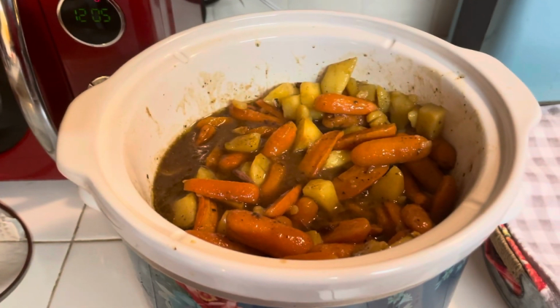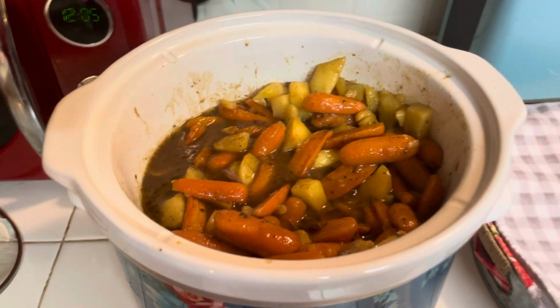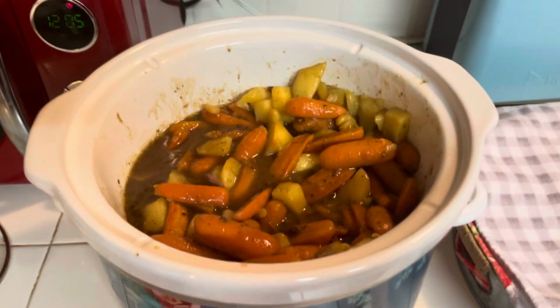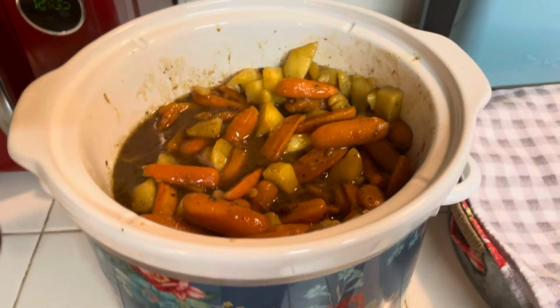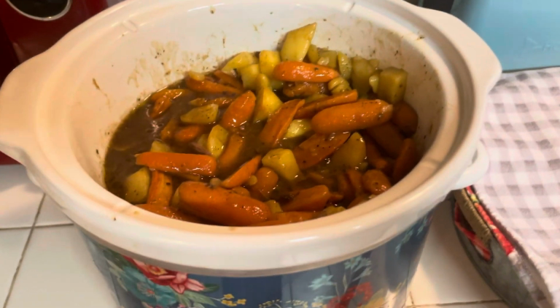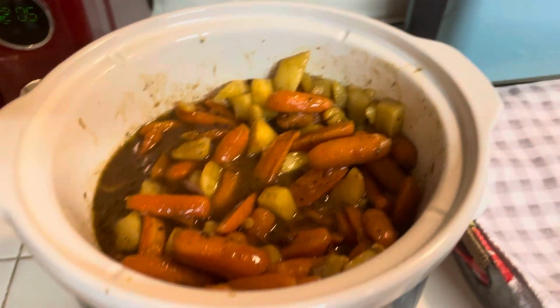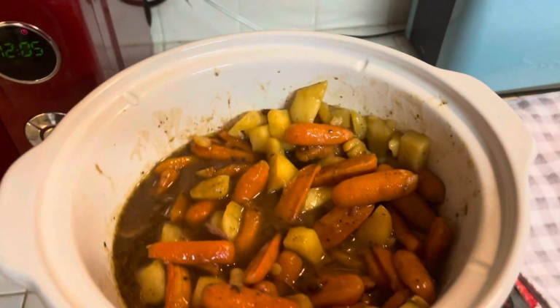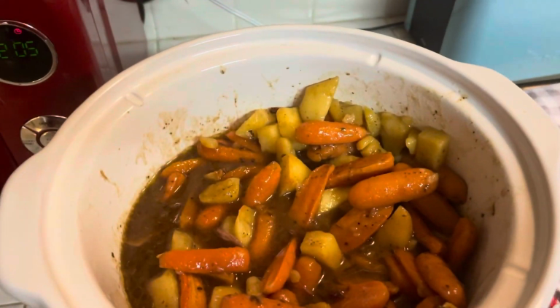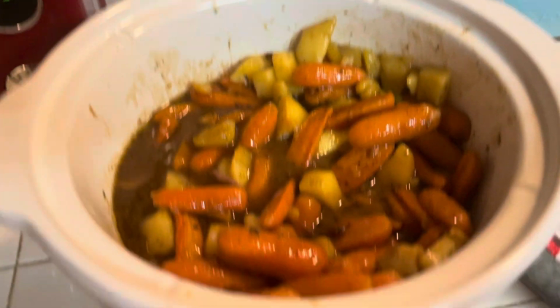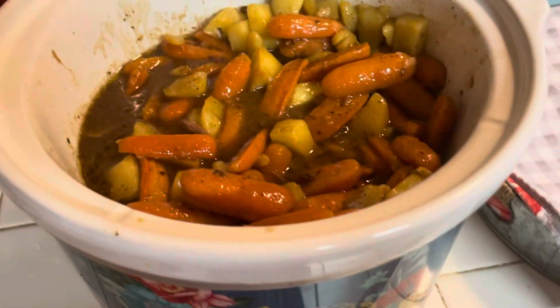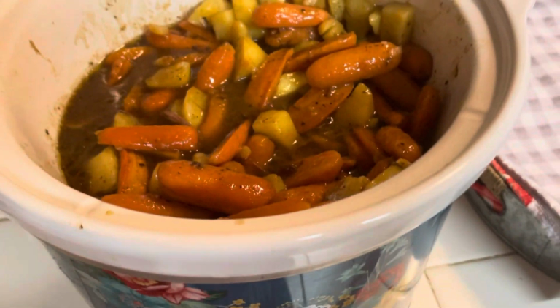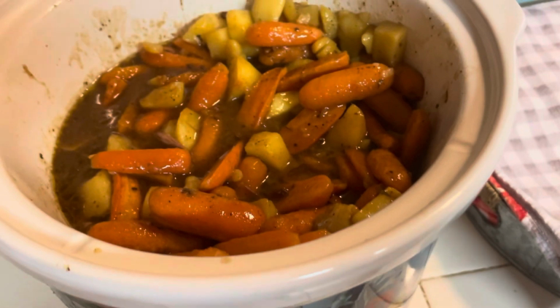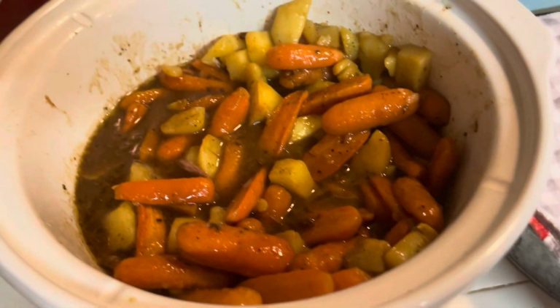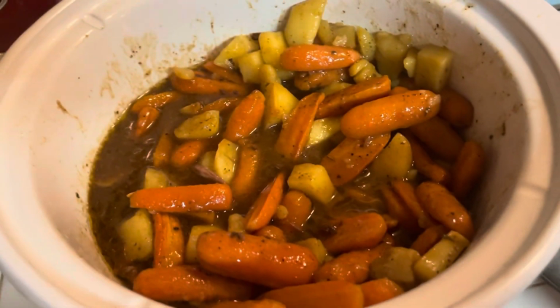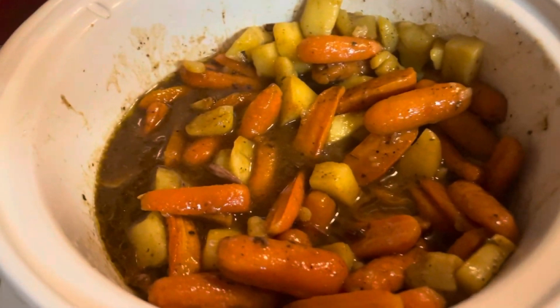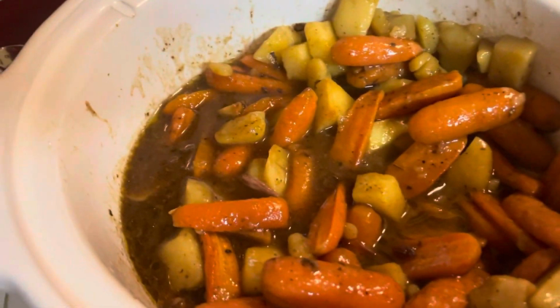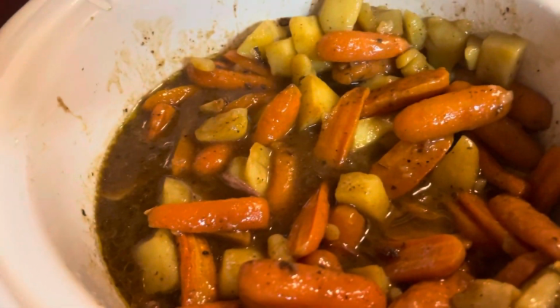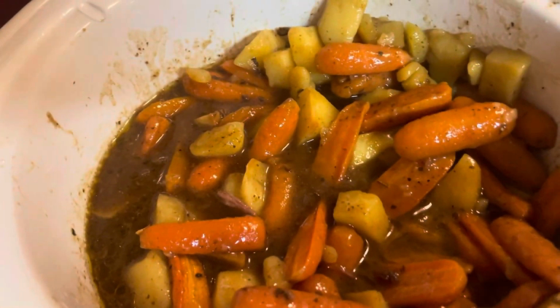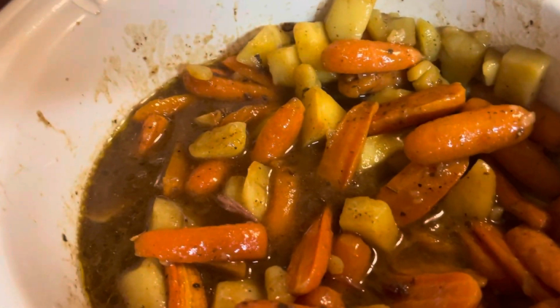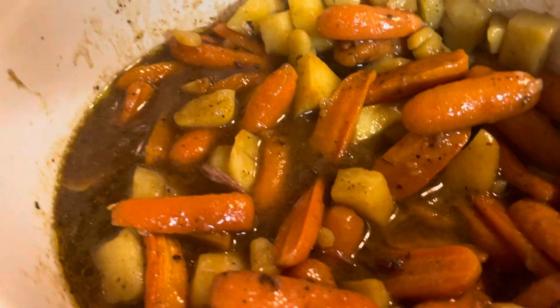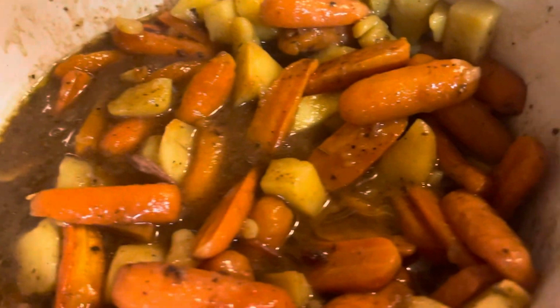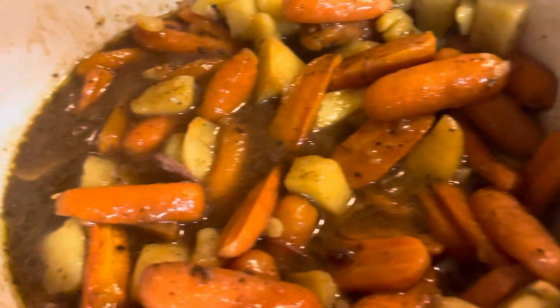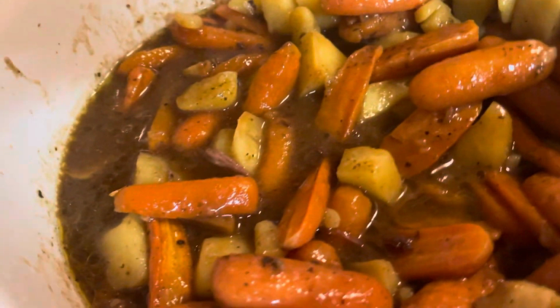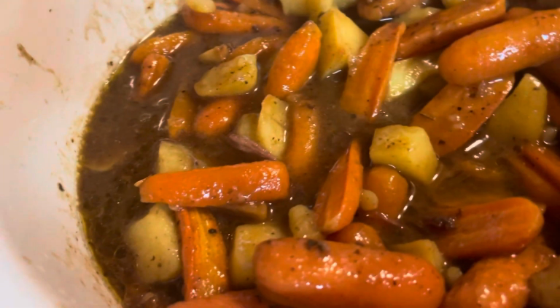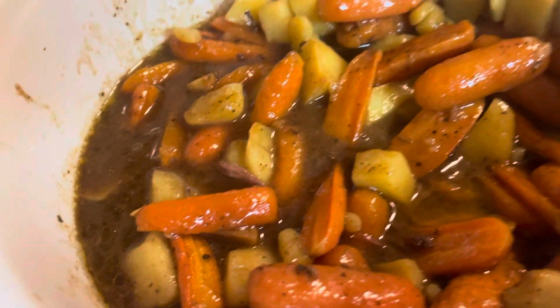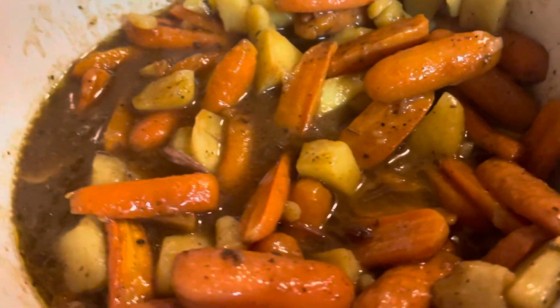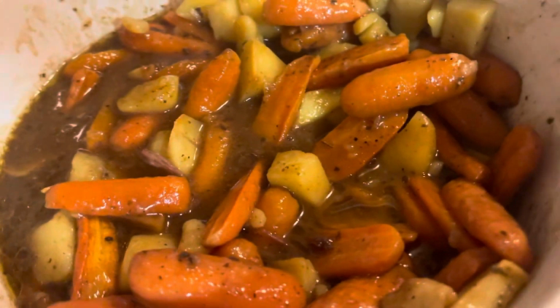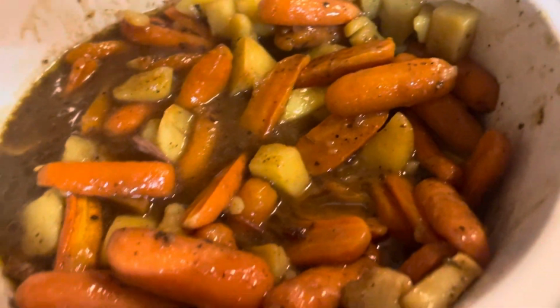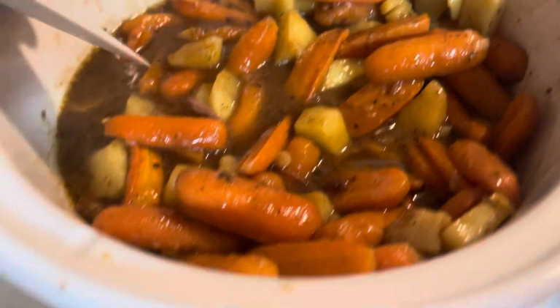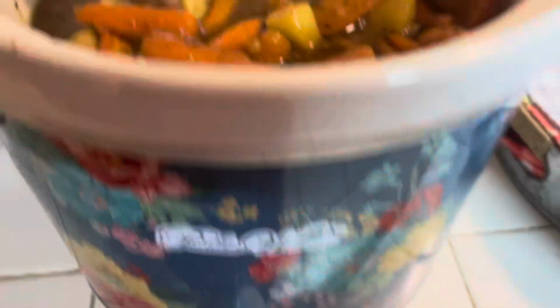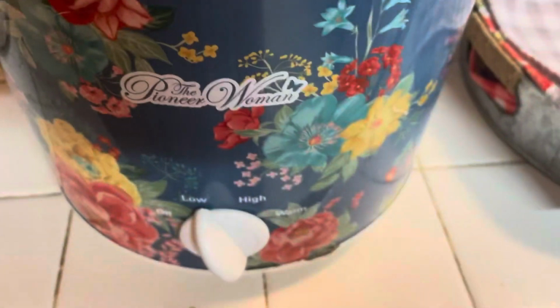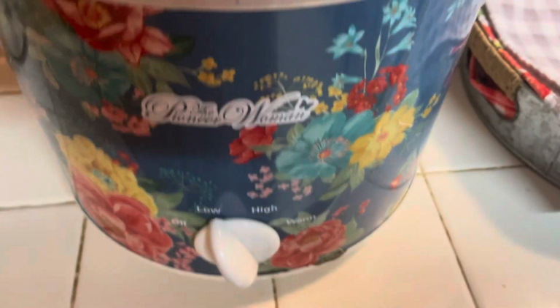Hey family and friends, it is a cold snowy day so I decided to make a roast. I have a chuck roast on the very bottom of my slow cooker.